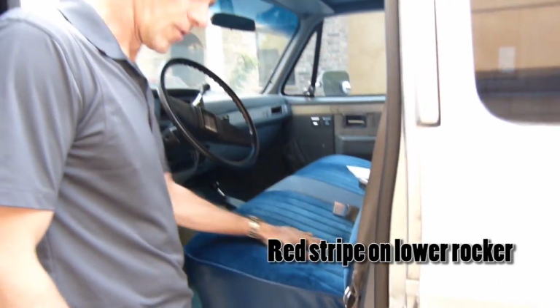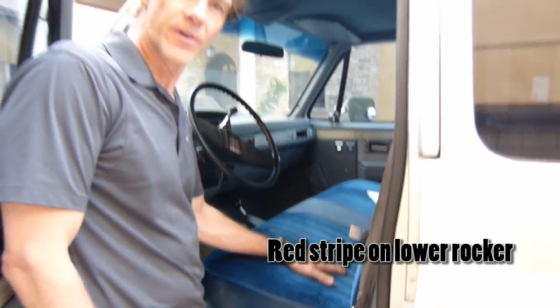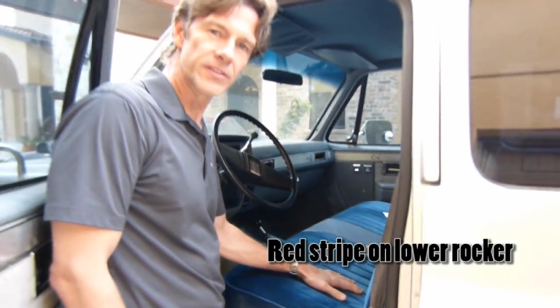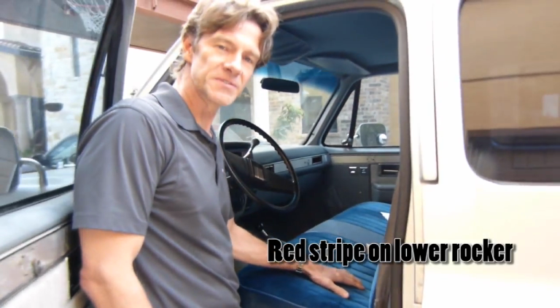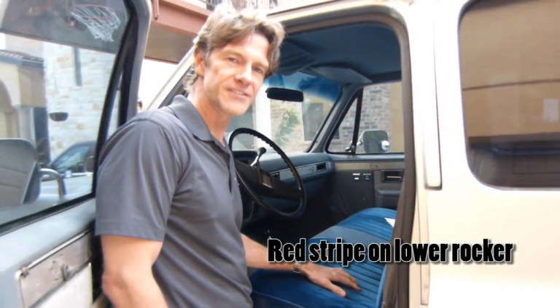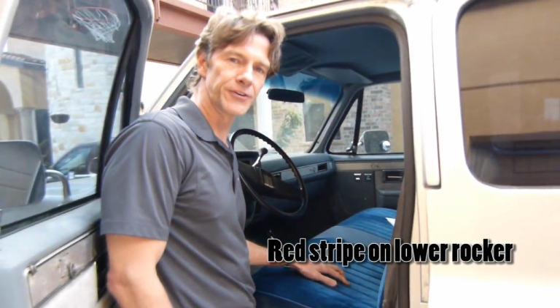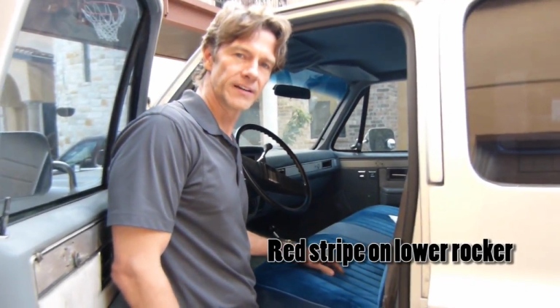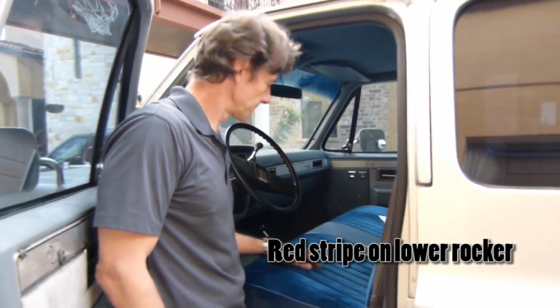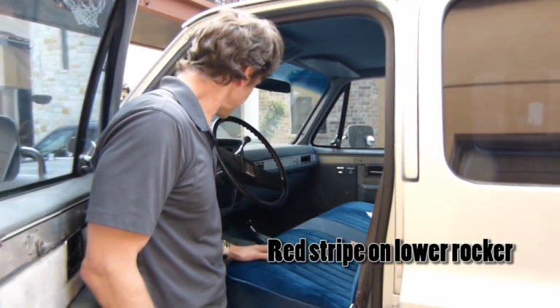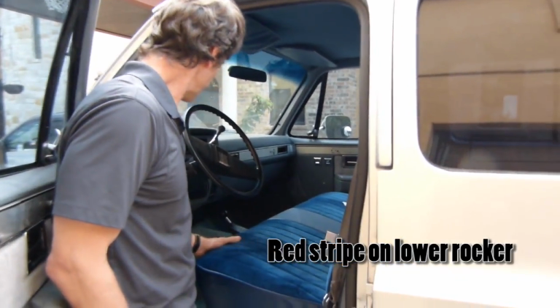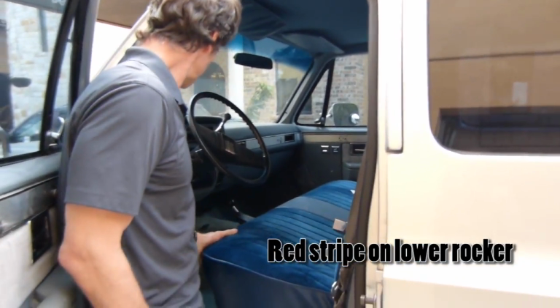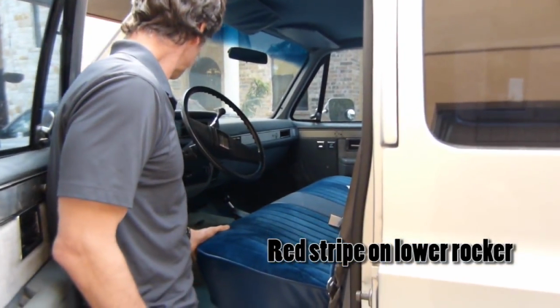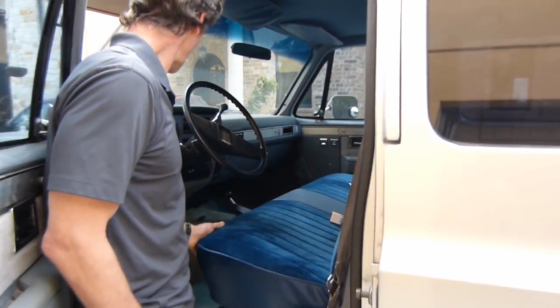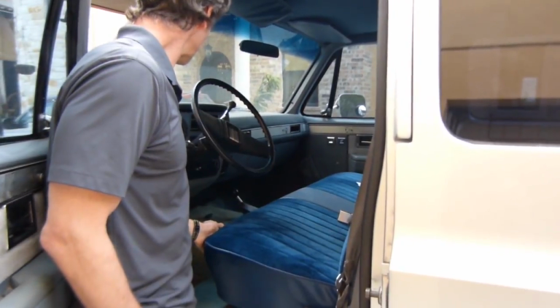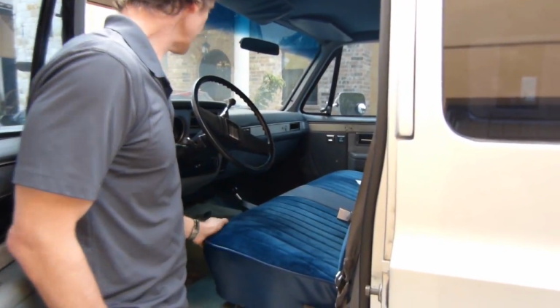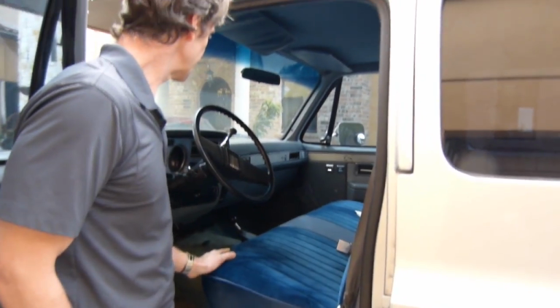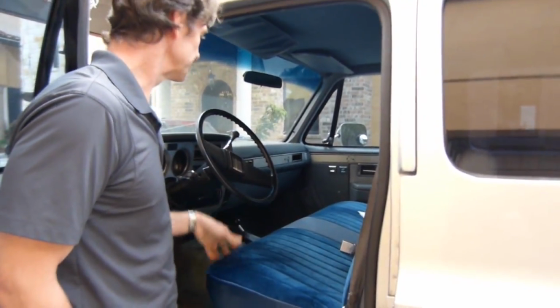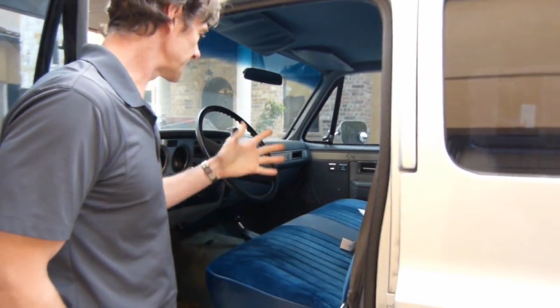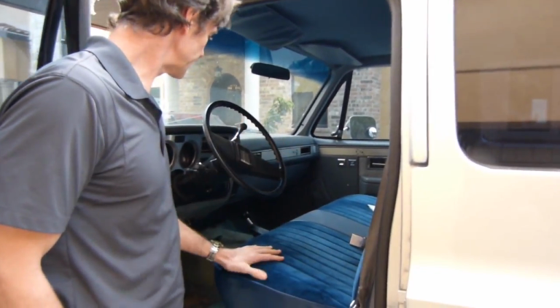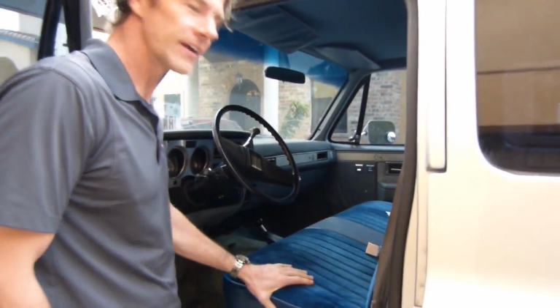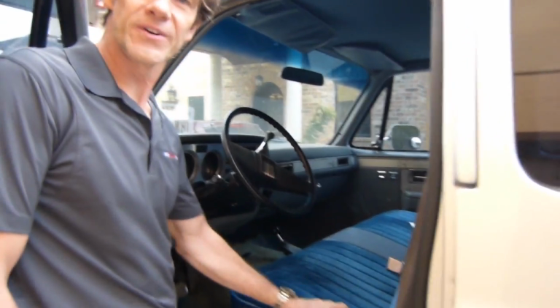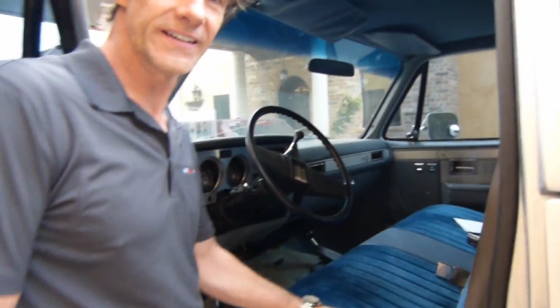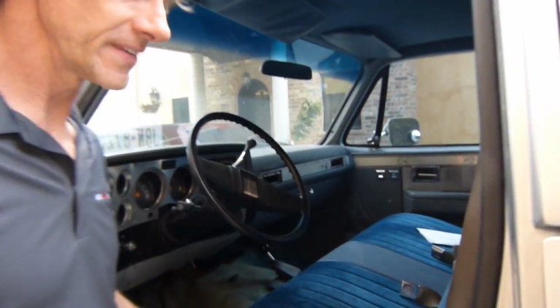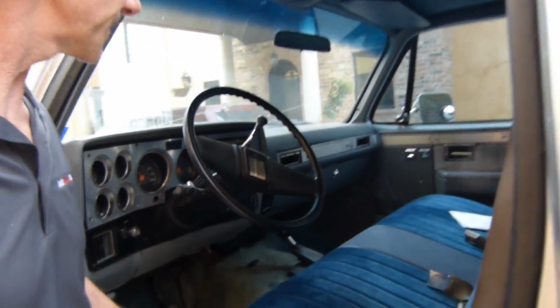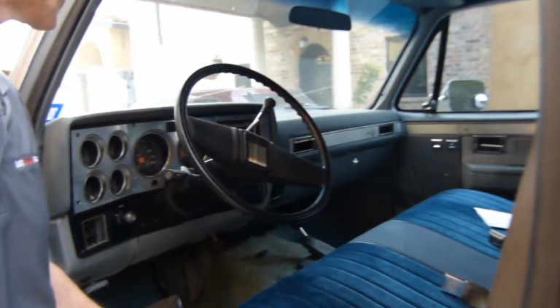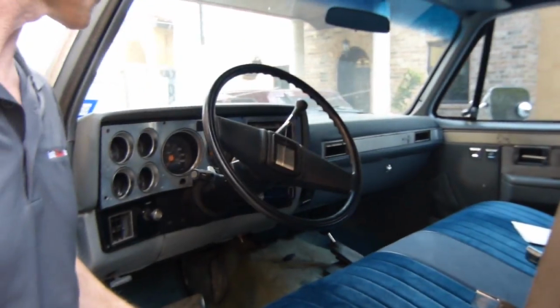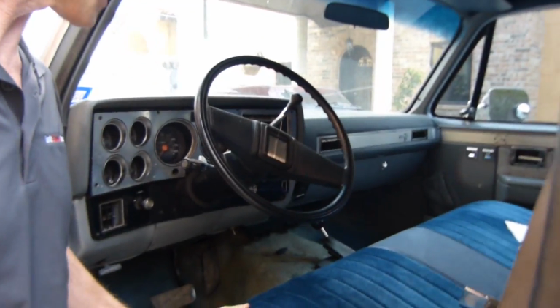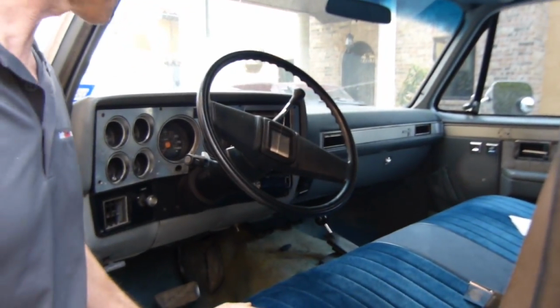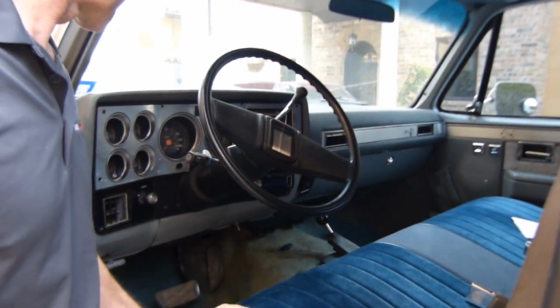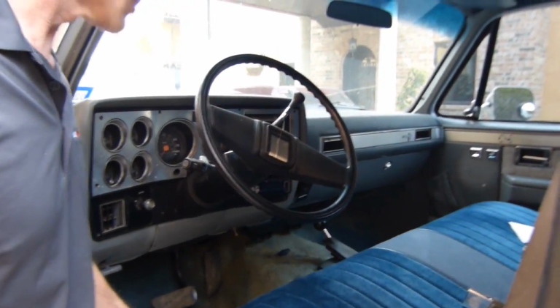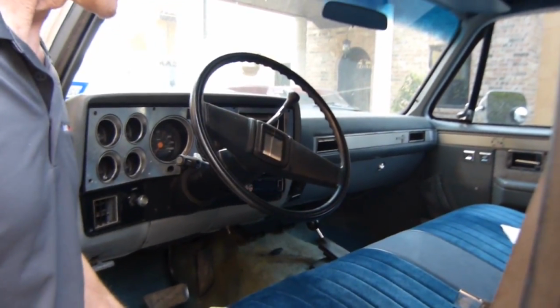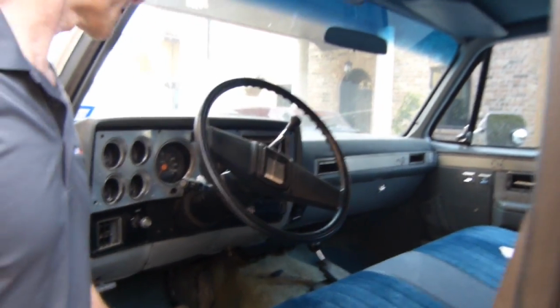What were they thinking? This must have been custom ordered. We're going to try to restore this thing and get it ready for the apocalypse. So we'll see how it does for us.